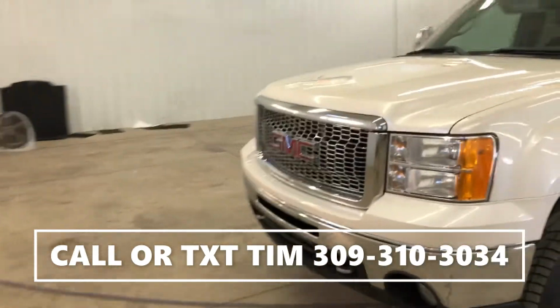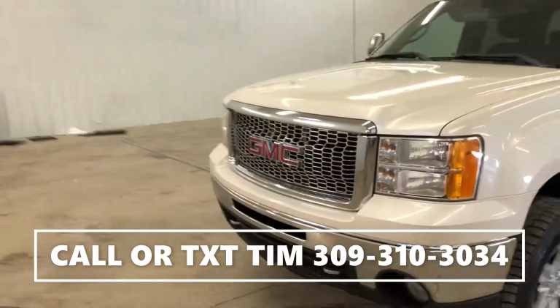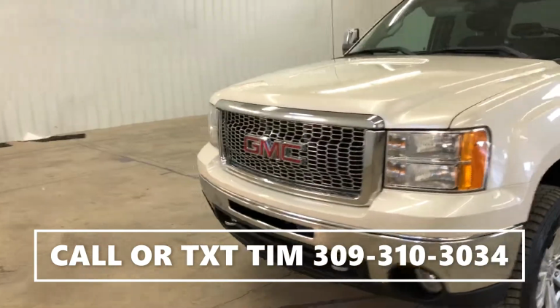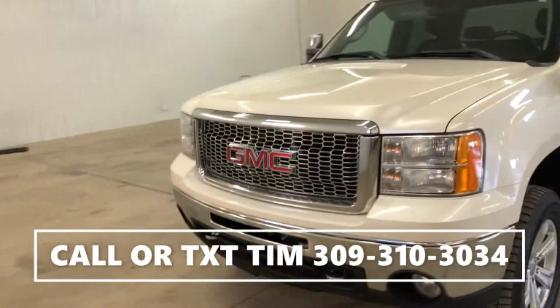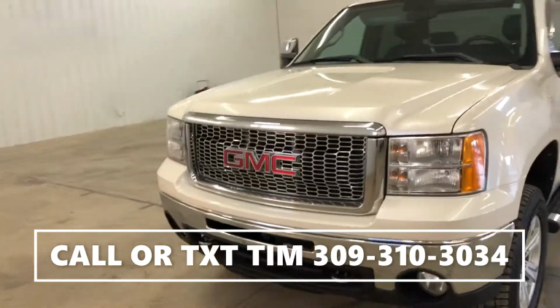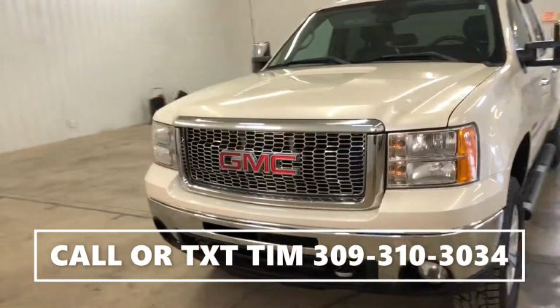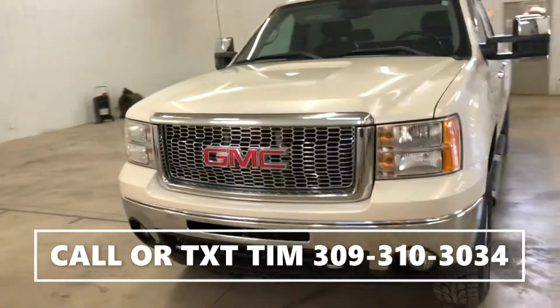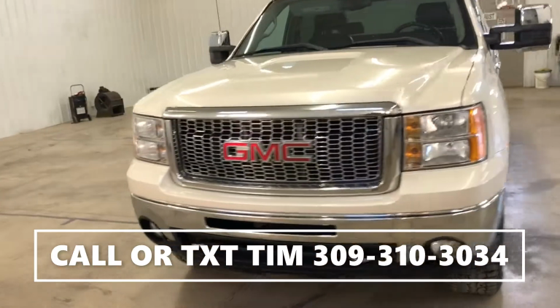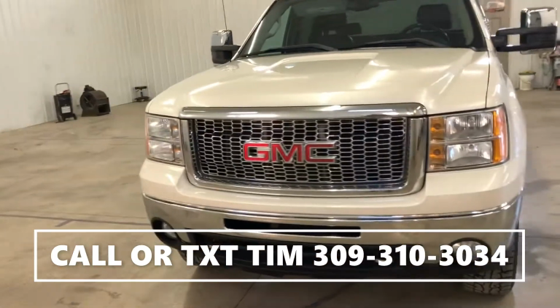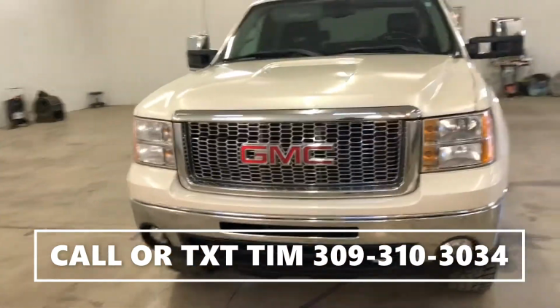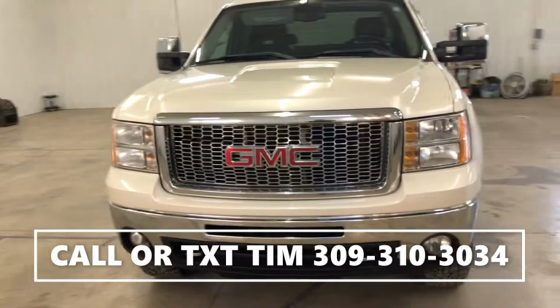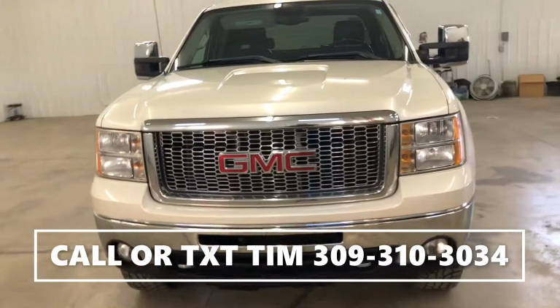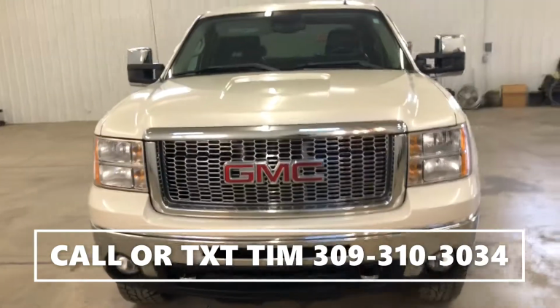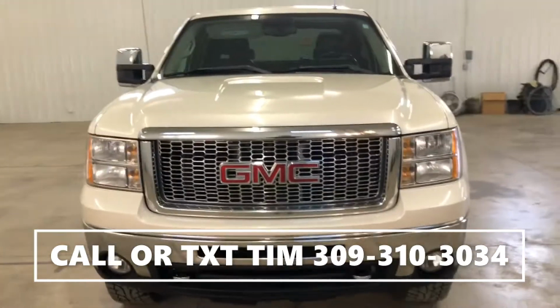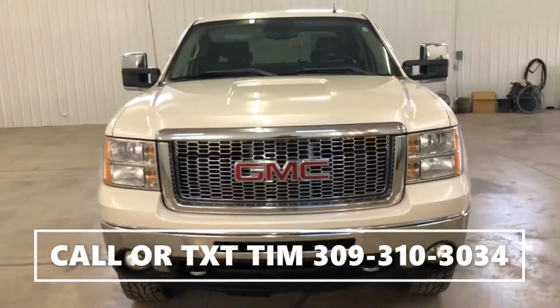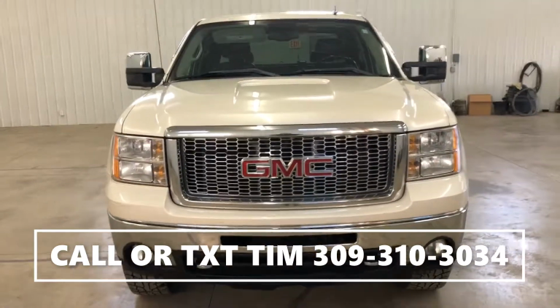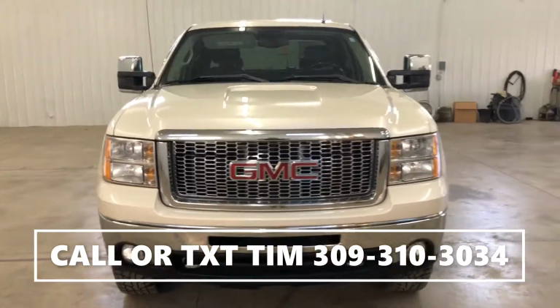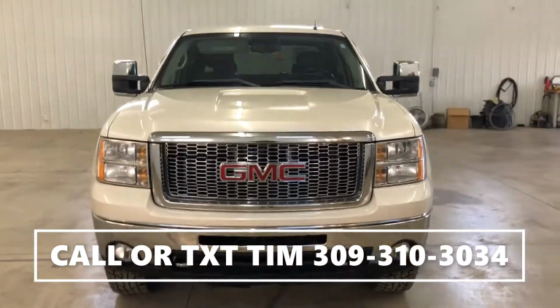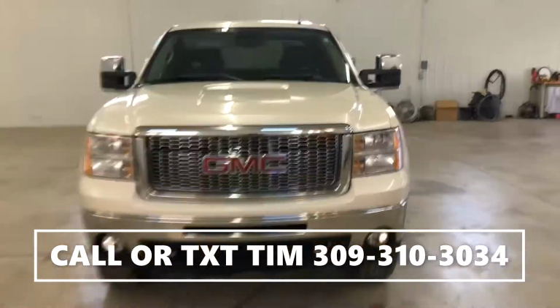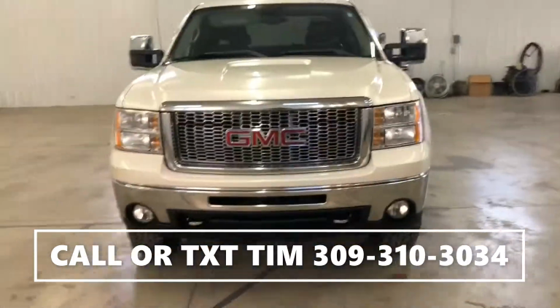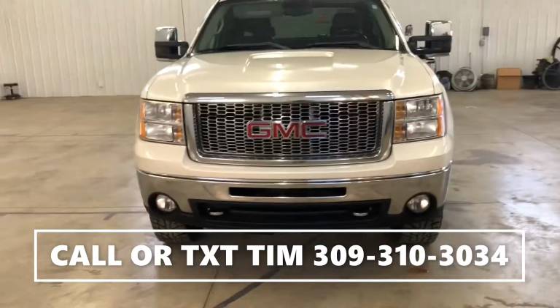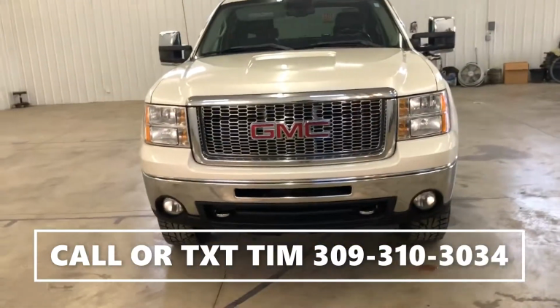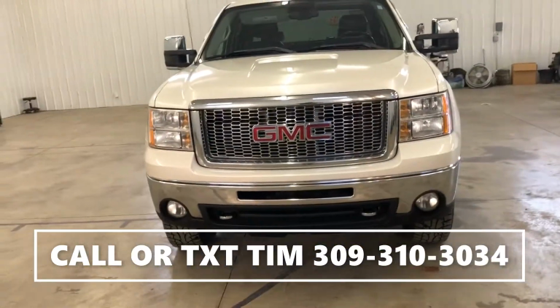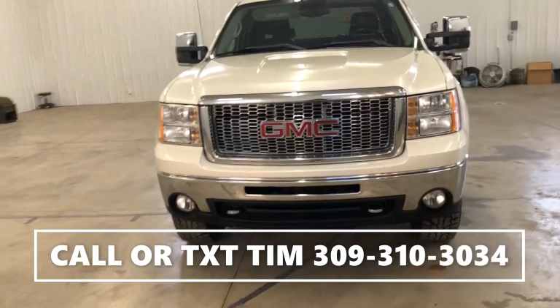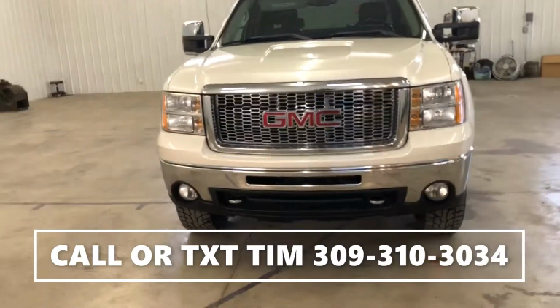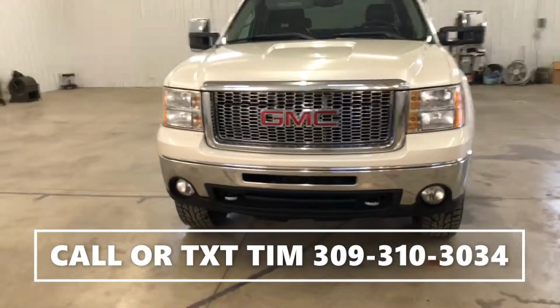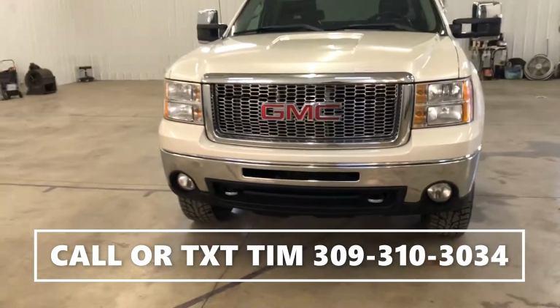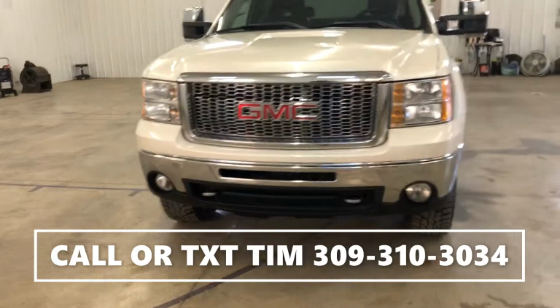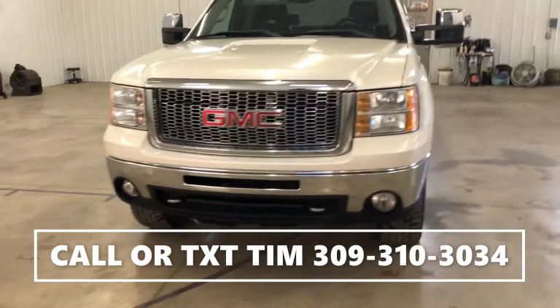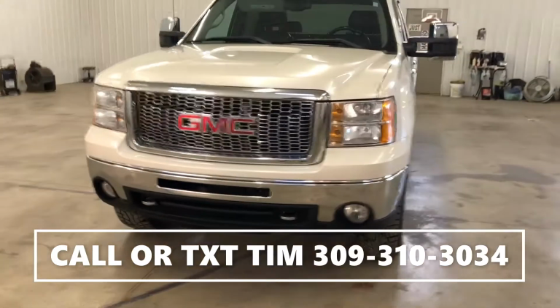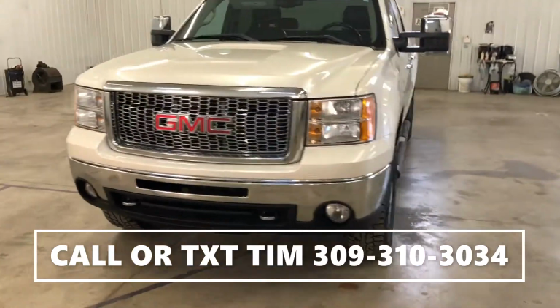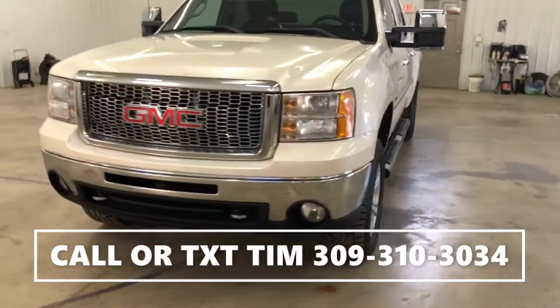If you have any questions on this truck, my name is Tim. Feel free to give me a call or text at 309-310-3034. Just let me know how I can help you out — I'll be more than happy to do anything I can for you.